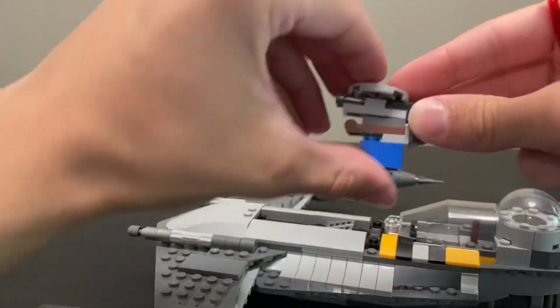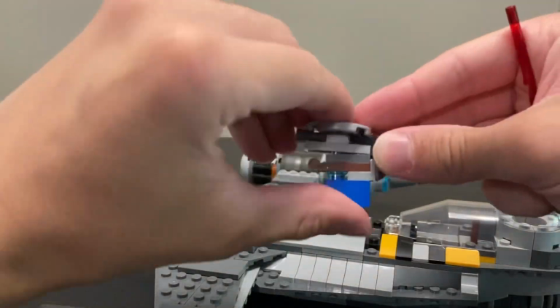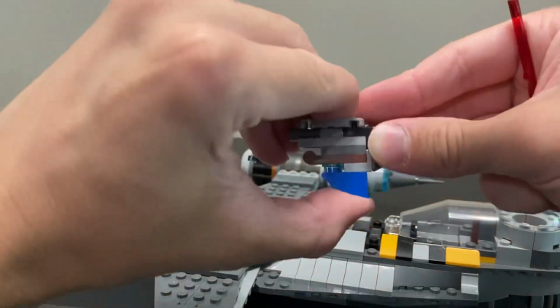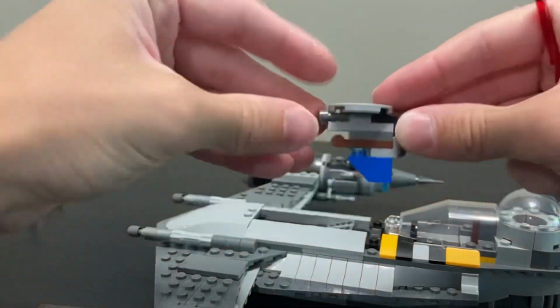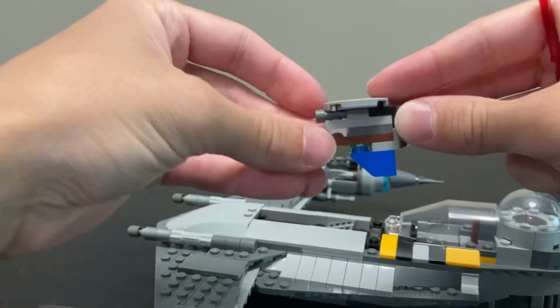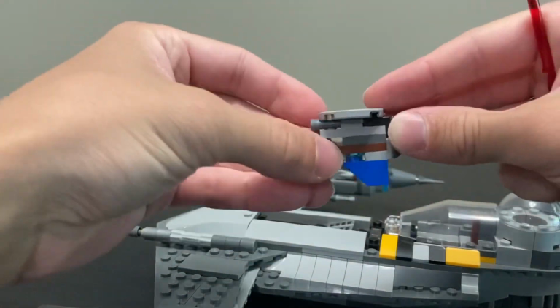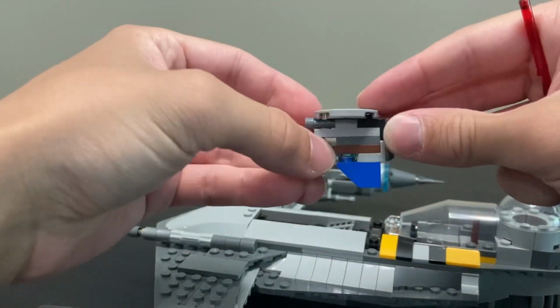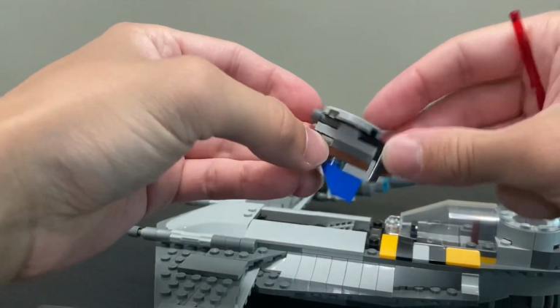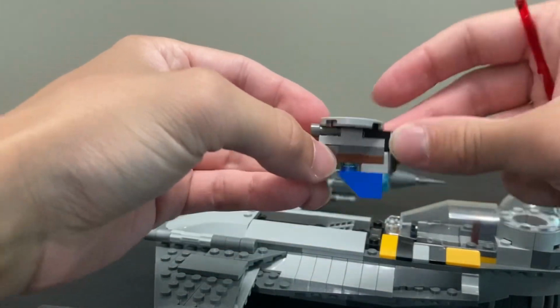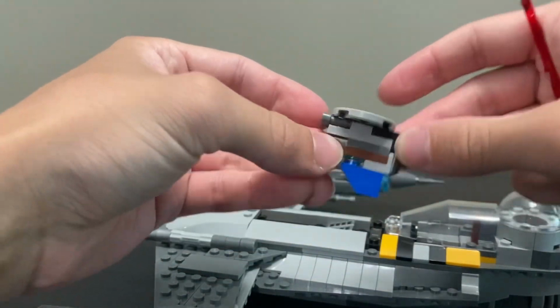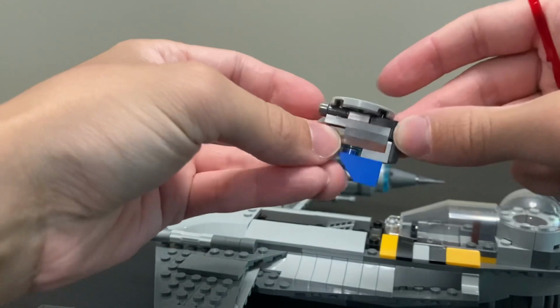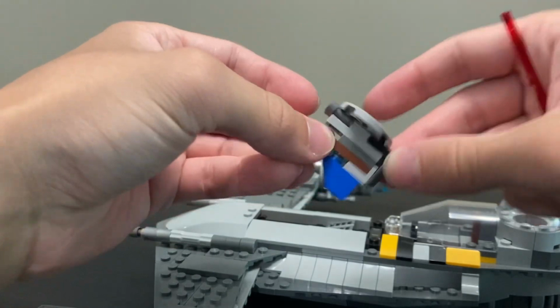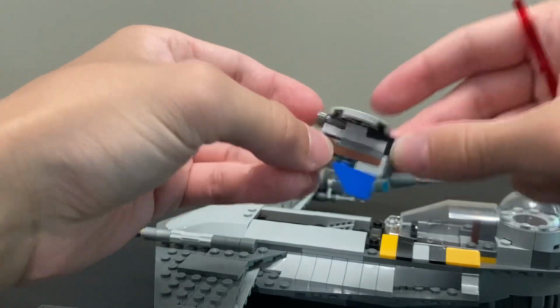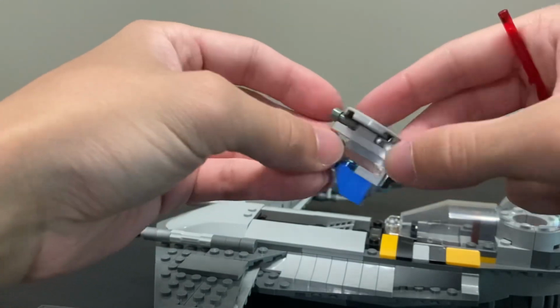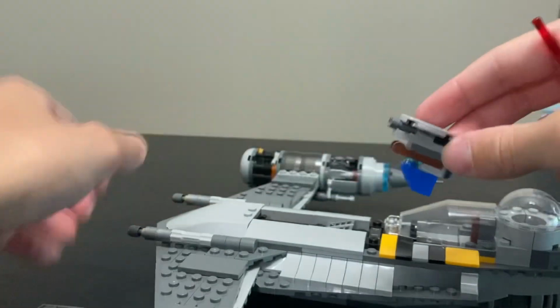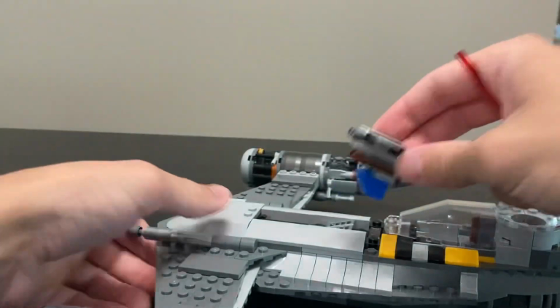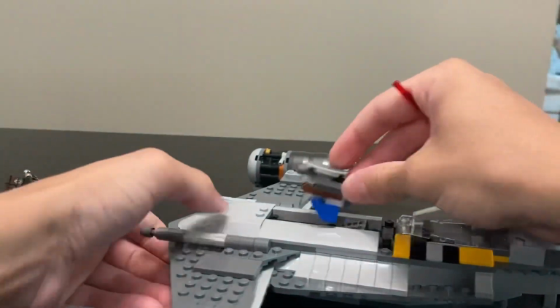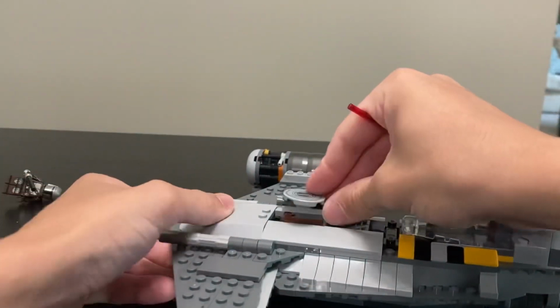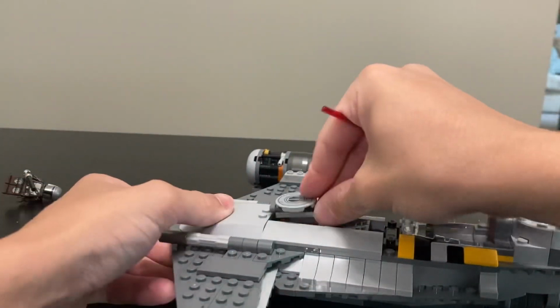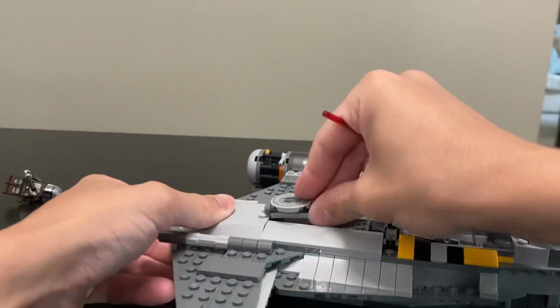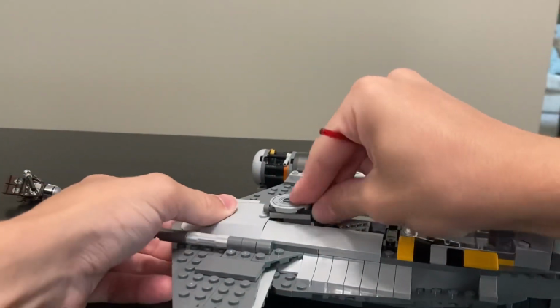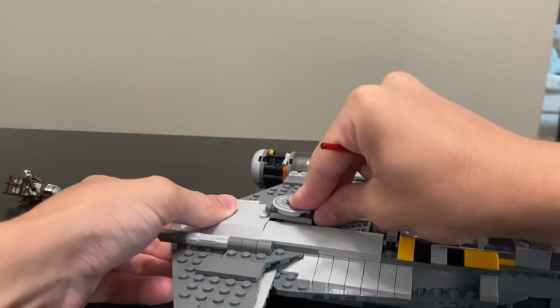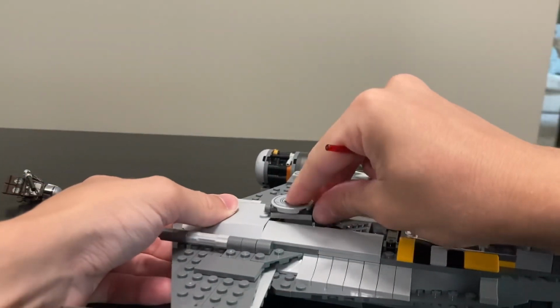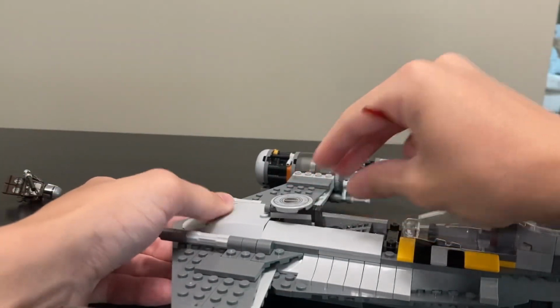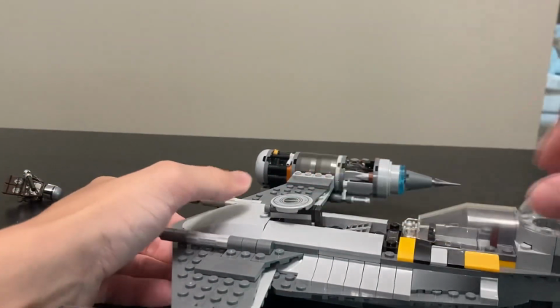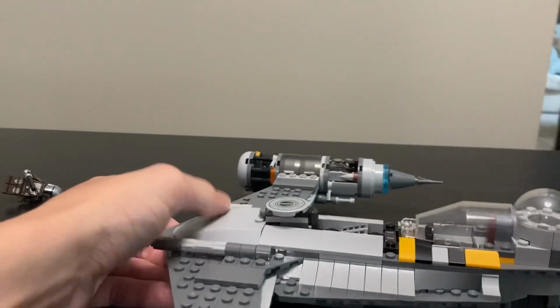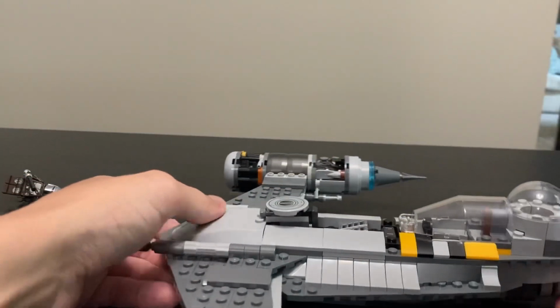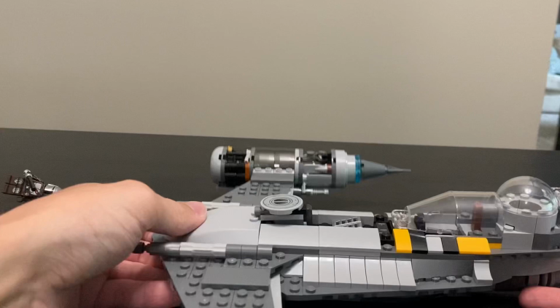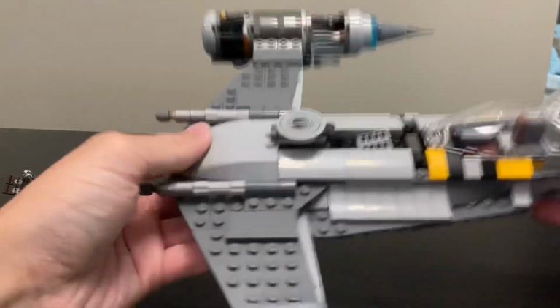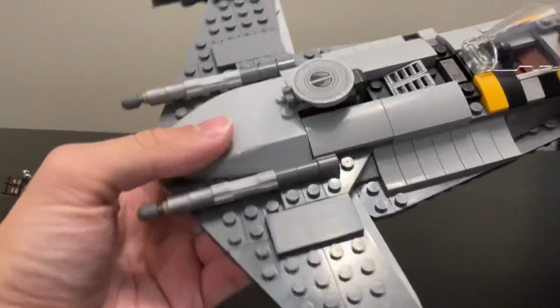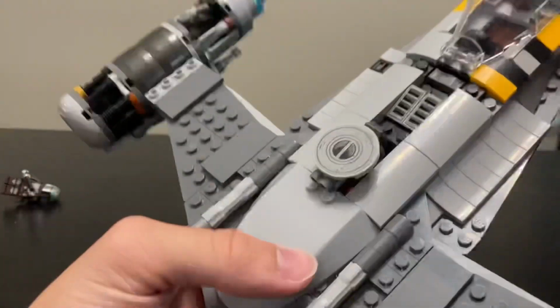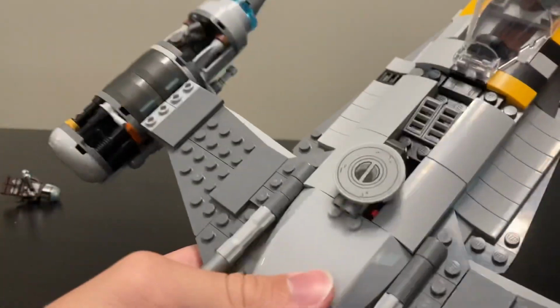The shooter is built using a little clip mechanism, and when you push down the button, the little blue piece pushes down on the end of the spring-loaded shooter. It's just built like that very nicely.